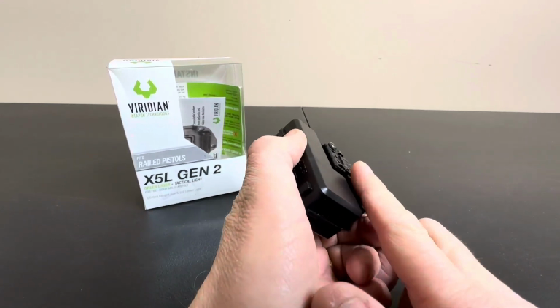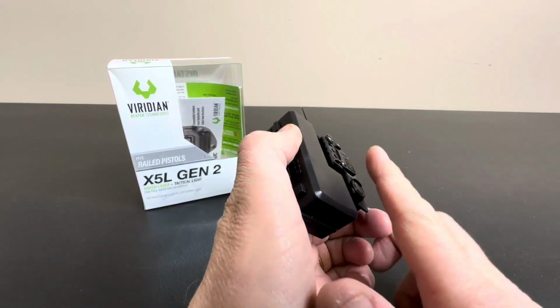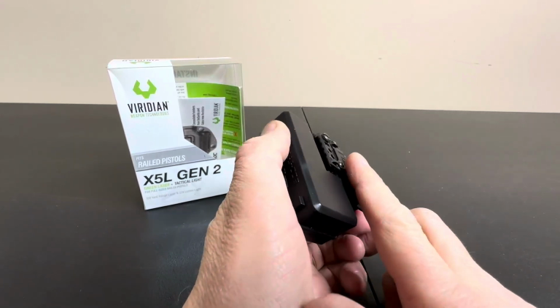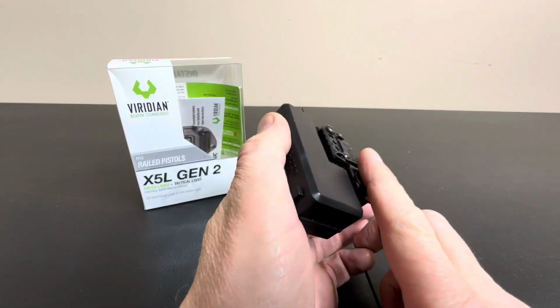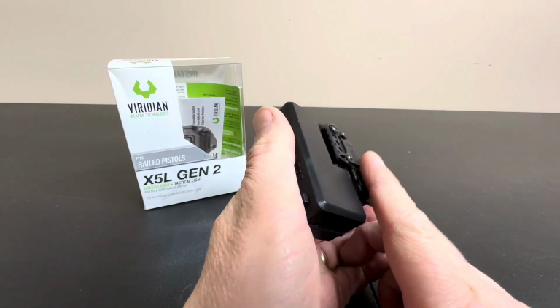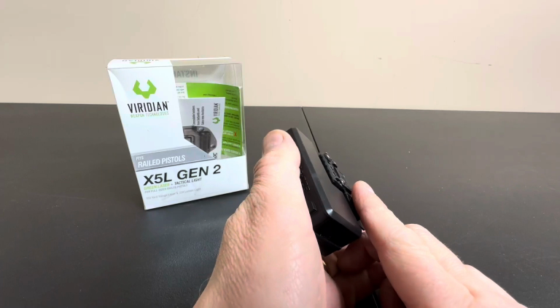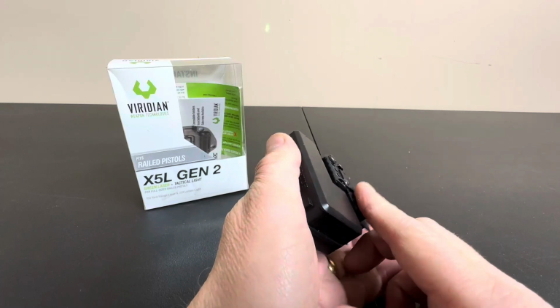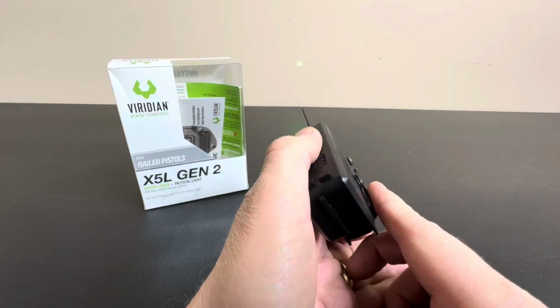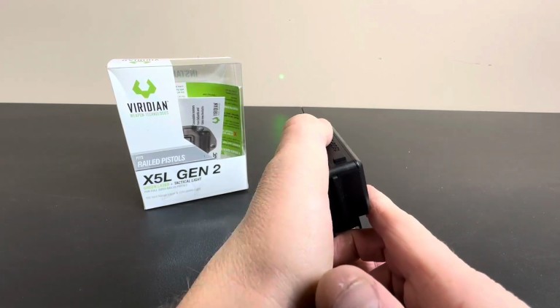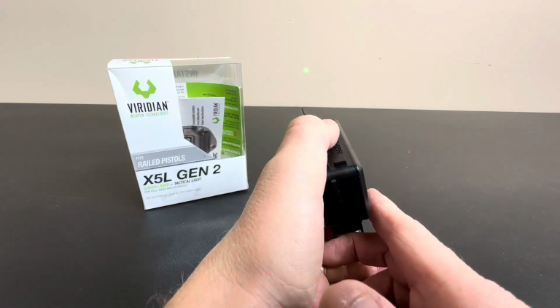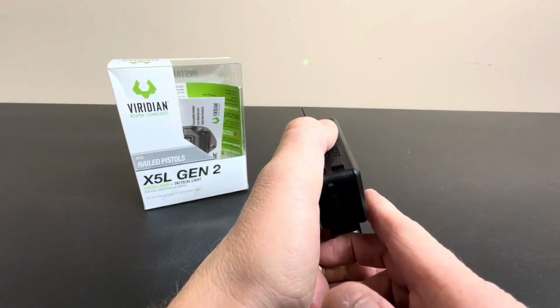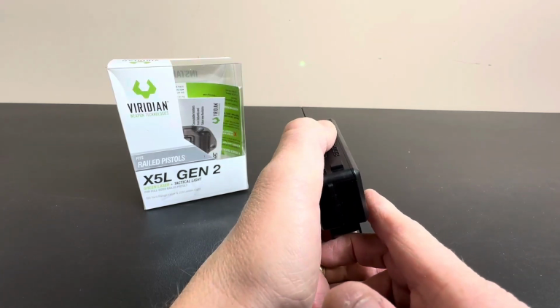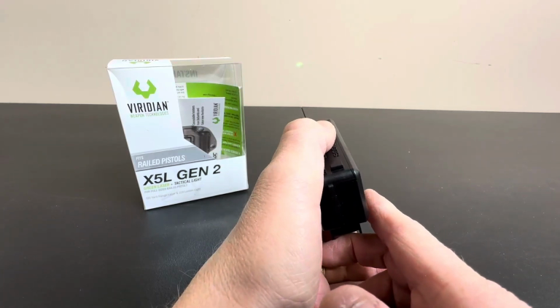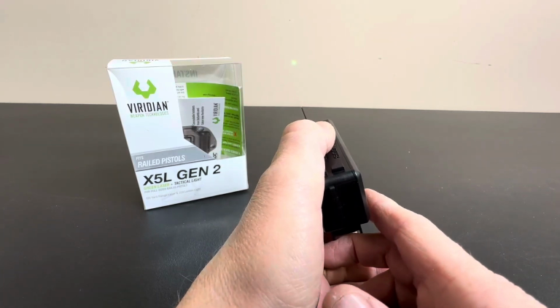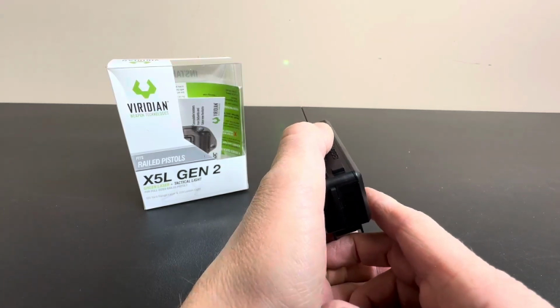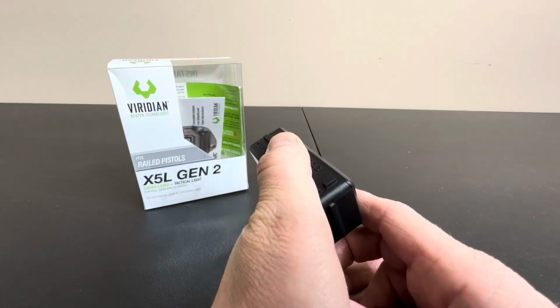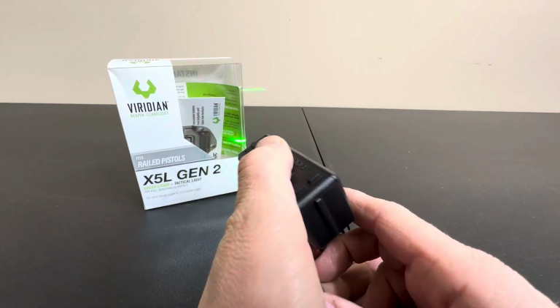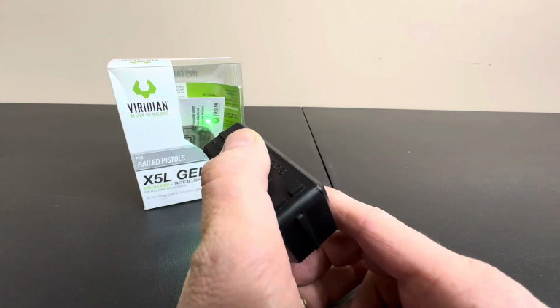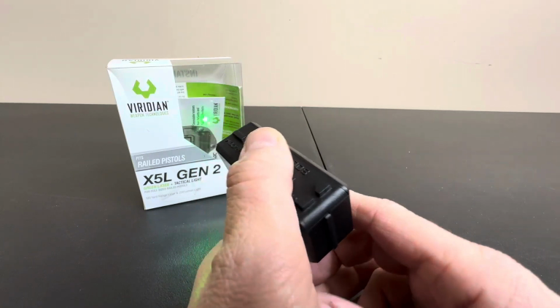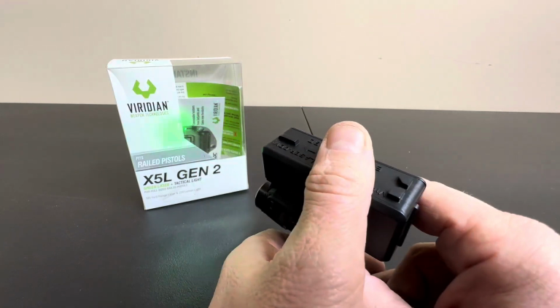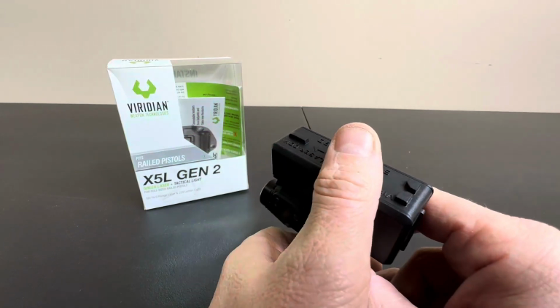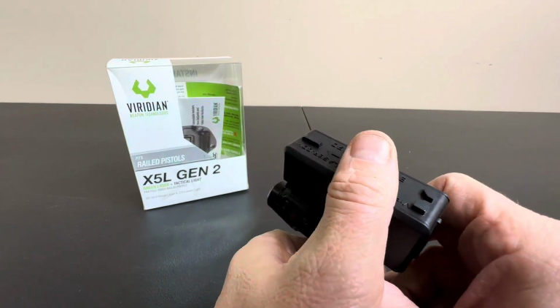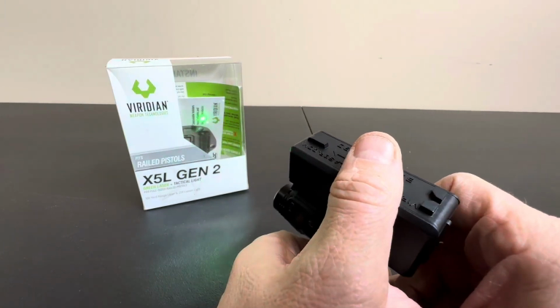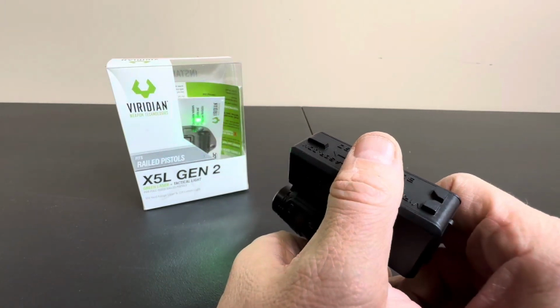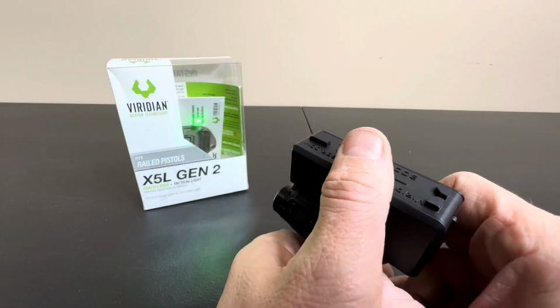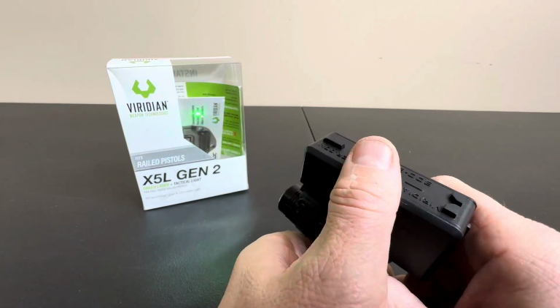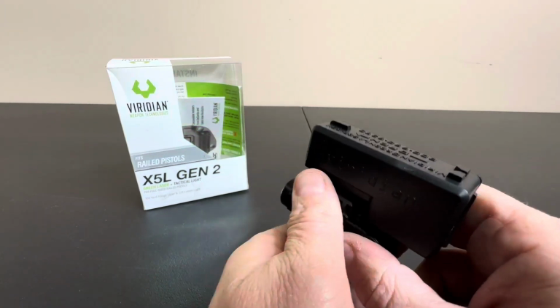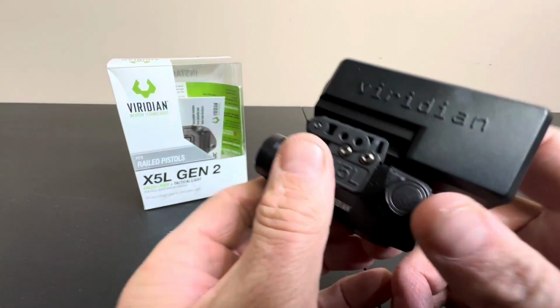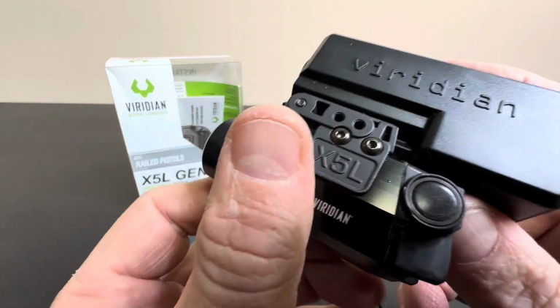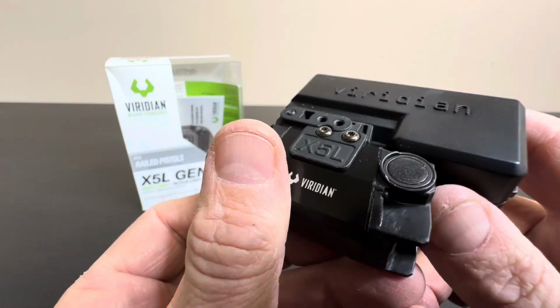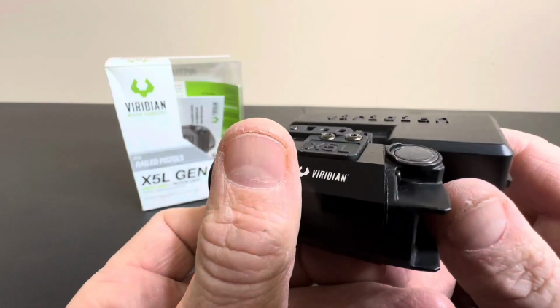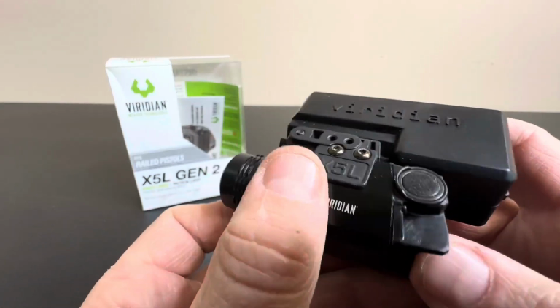You can even have your trigger discipline — keep that finger extended, give it a click. And that's all people need to see to know that you ain't messing around. They see that laser right there. Absolutely awesome, really nice combo light here.